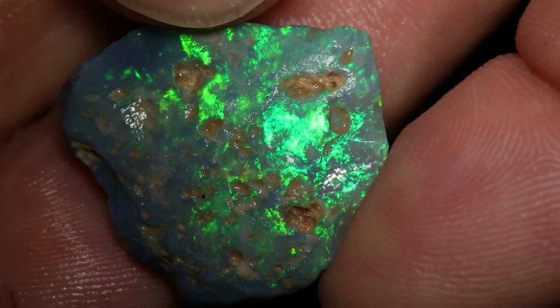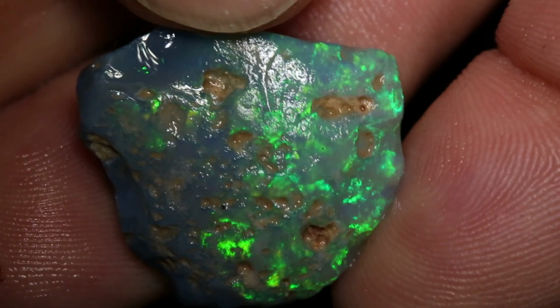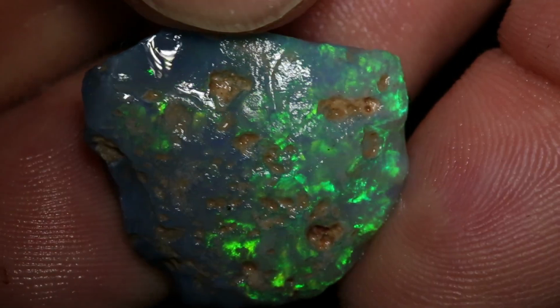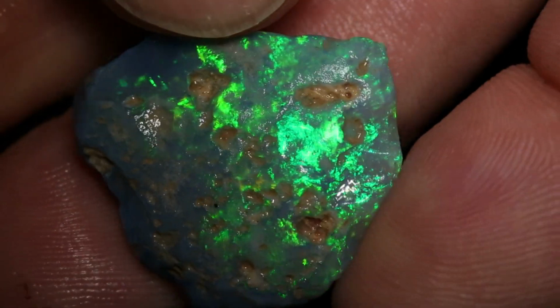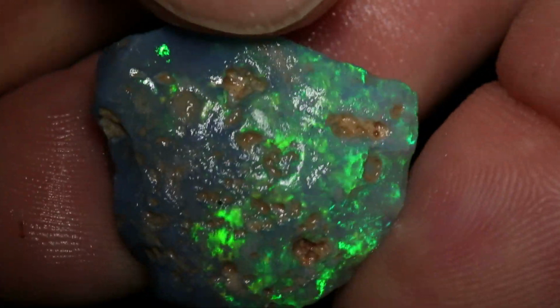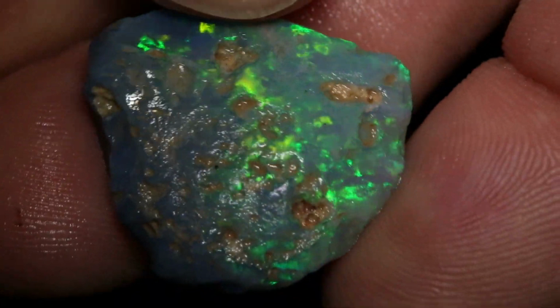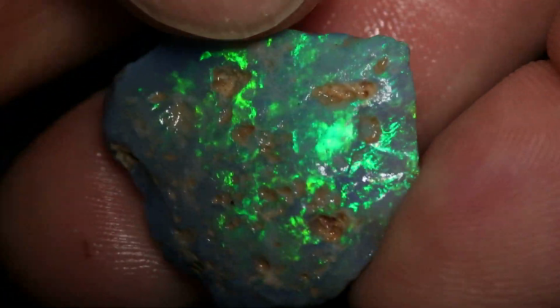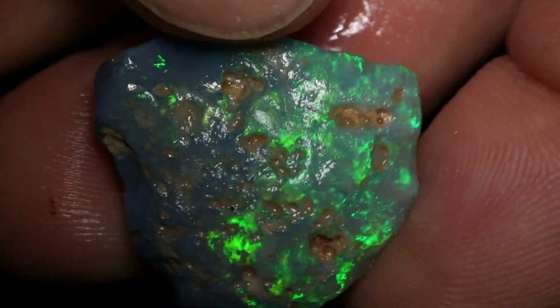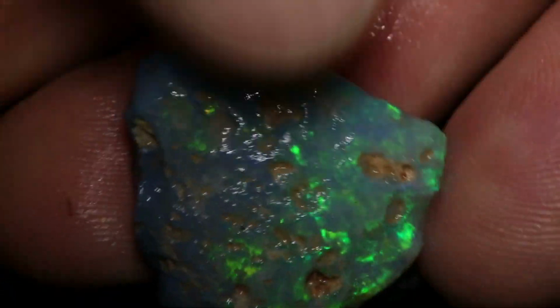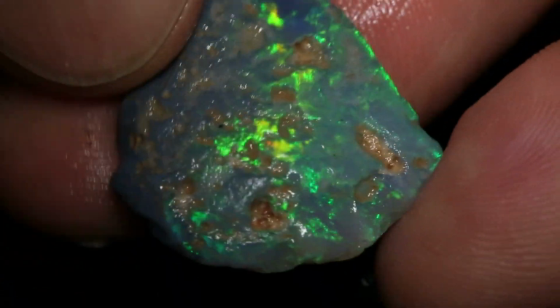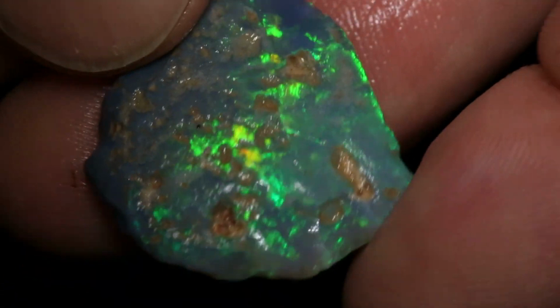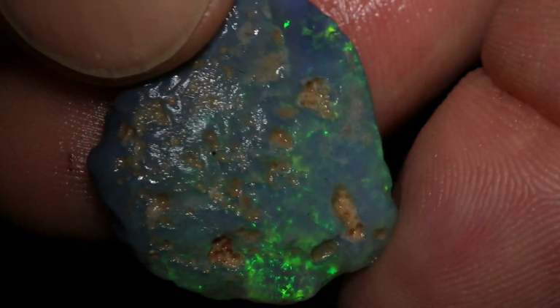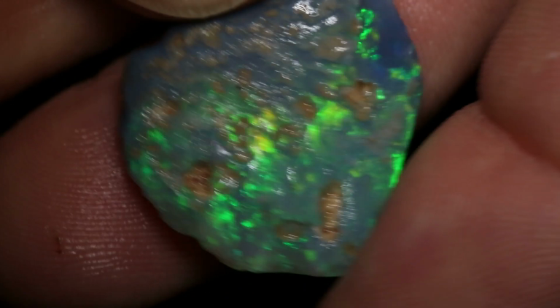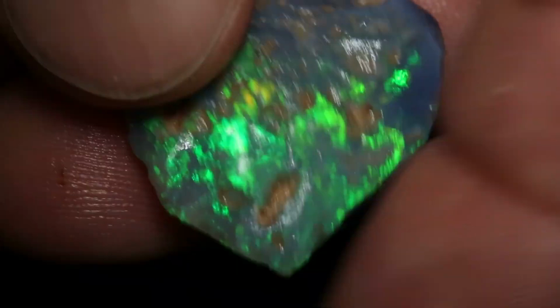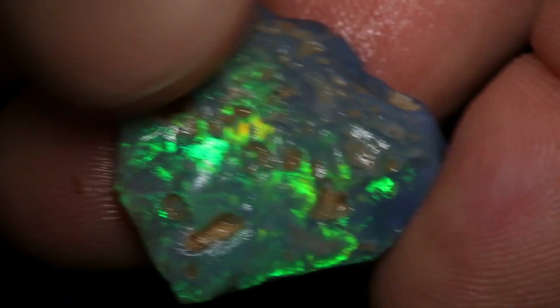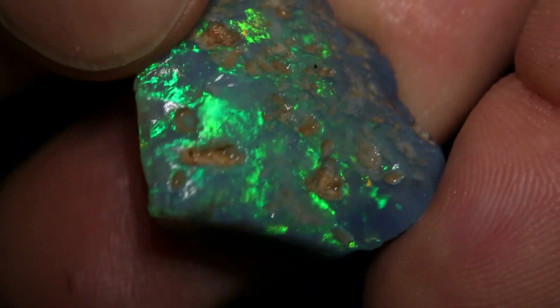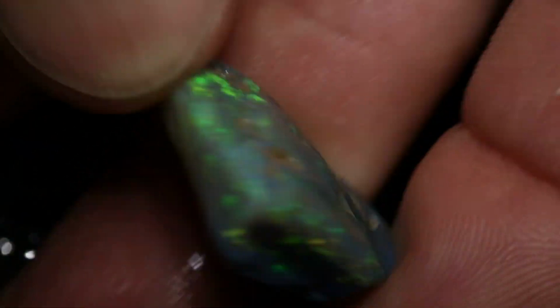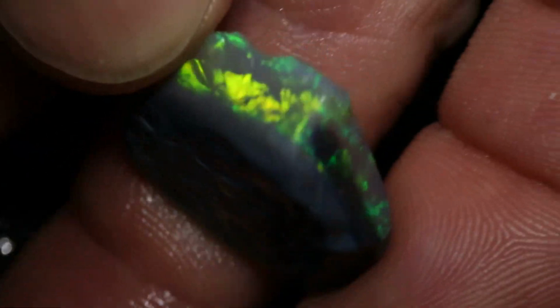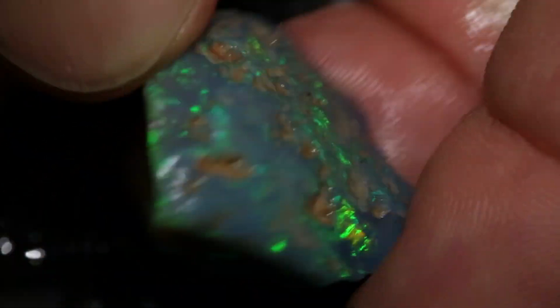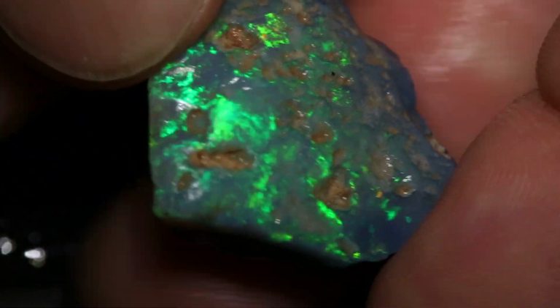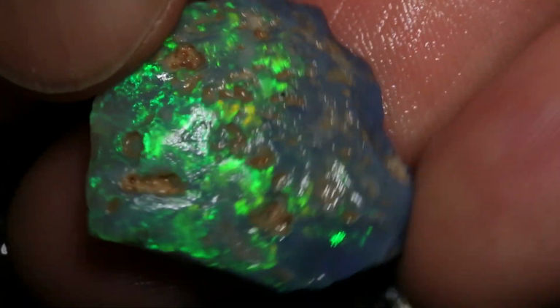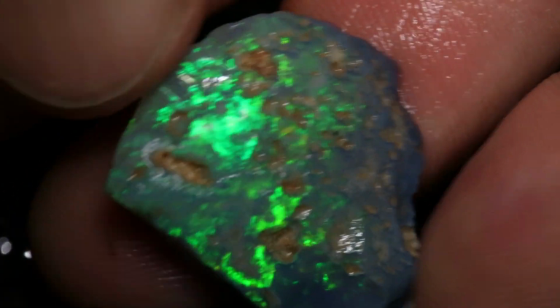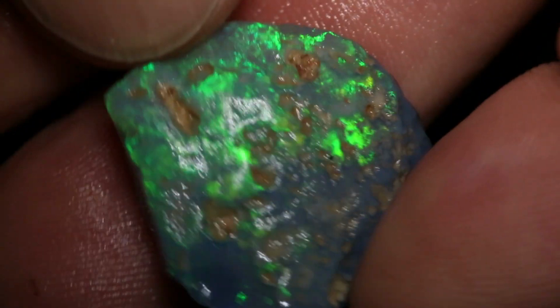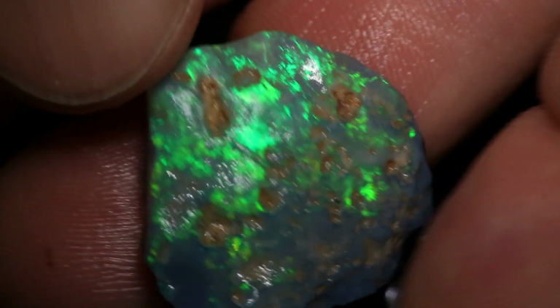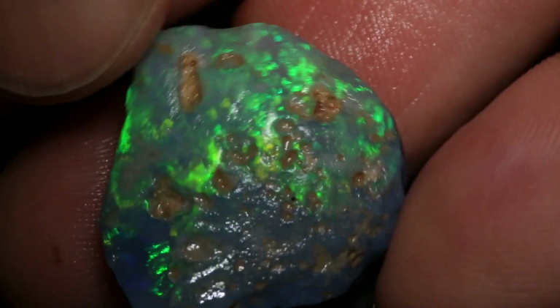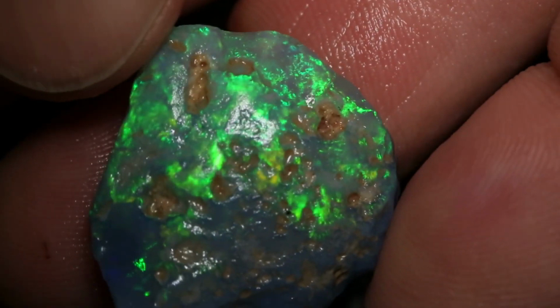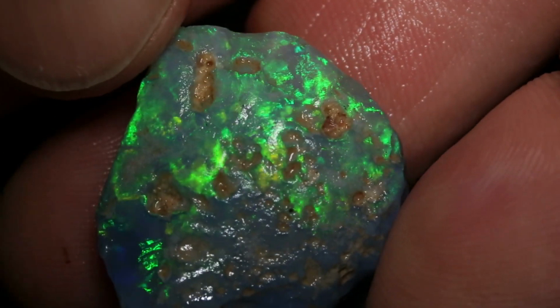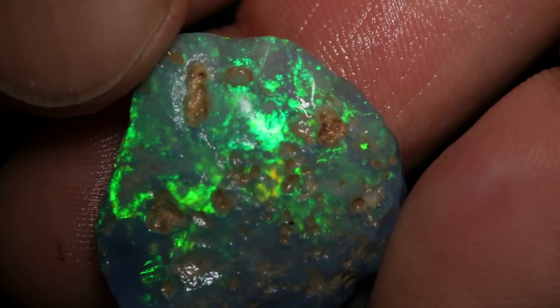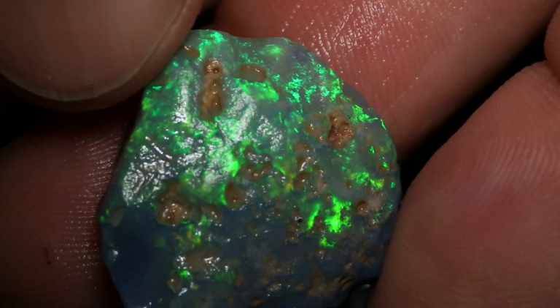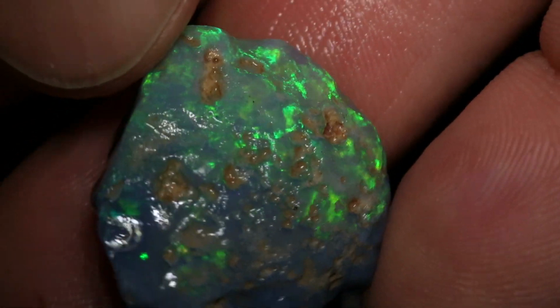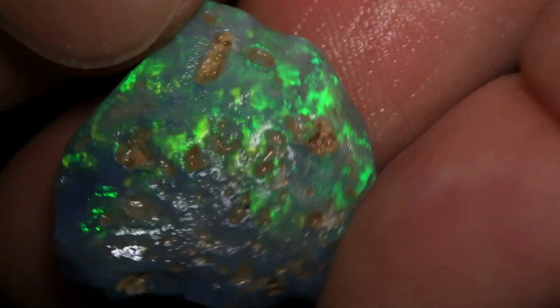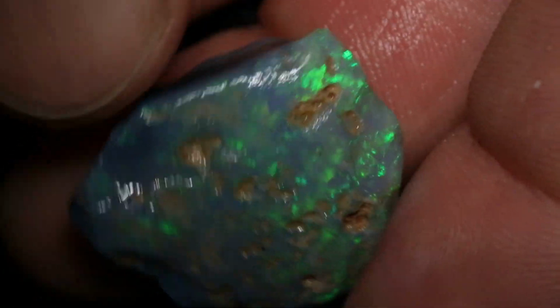It's so bright I have to turn the exposure down just to show you the colours for real. Very nice parcel — should cut a few really decent stones. So if you're looking for a gem project, this one's a goodie.